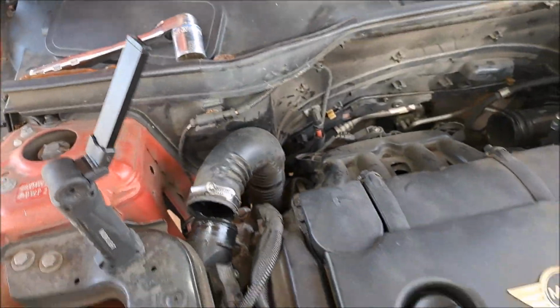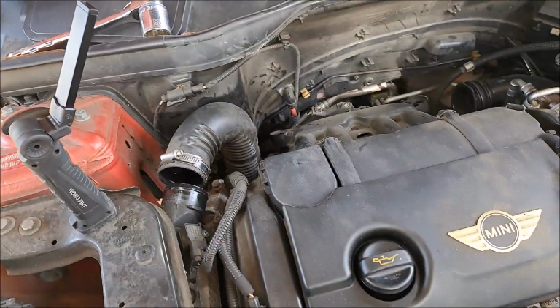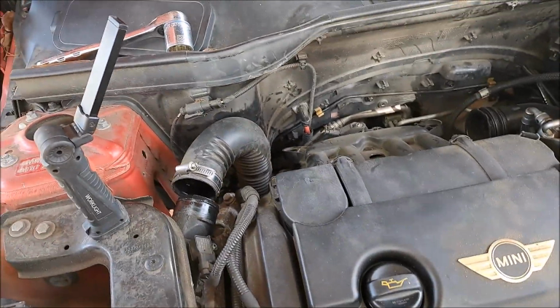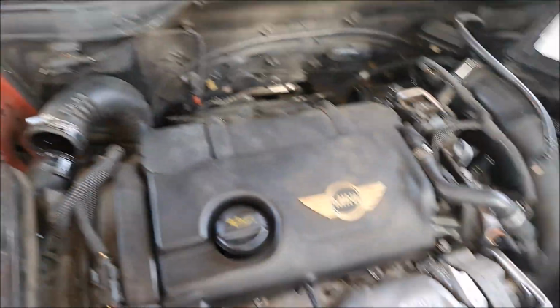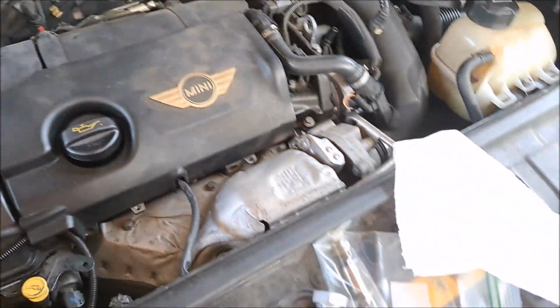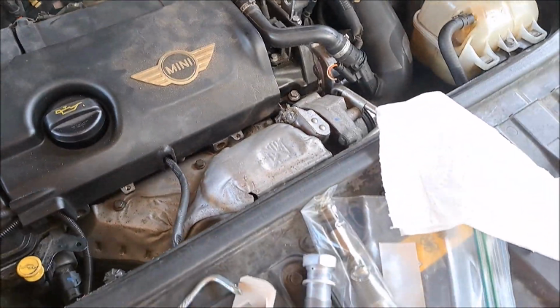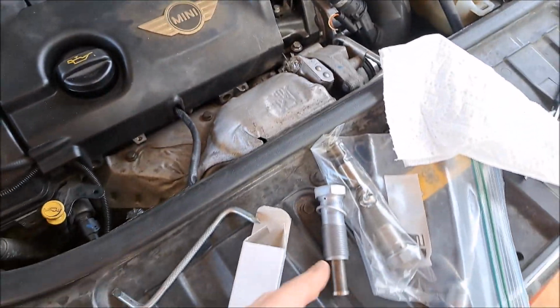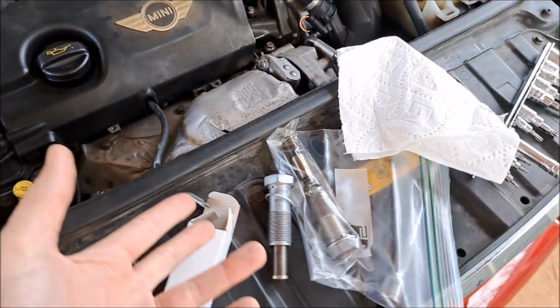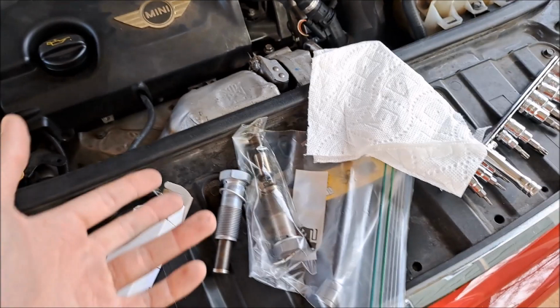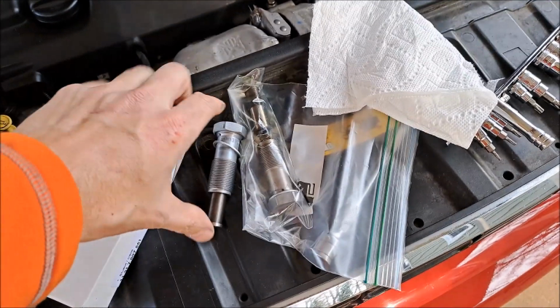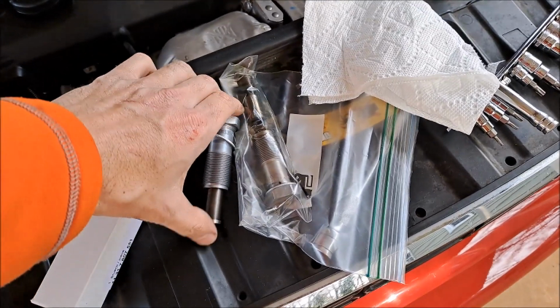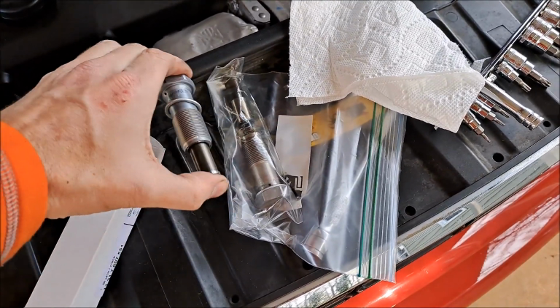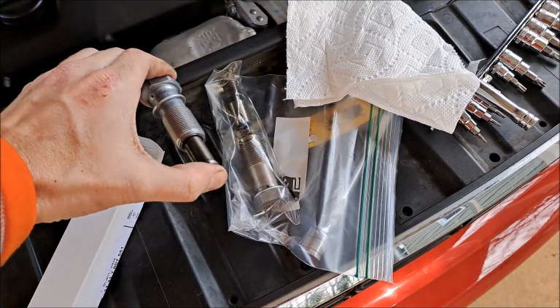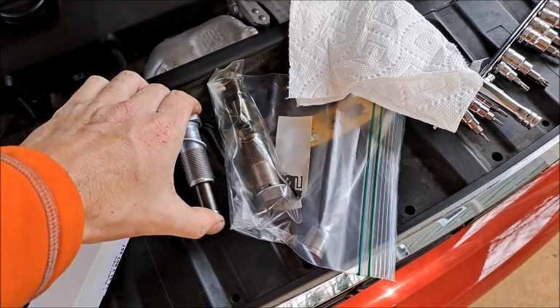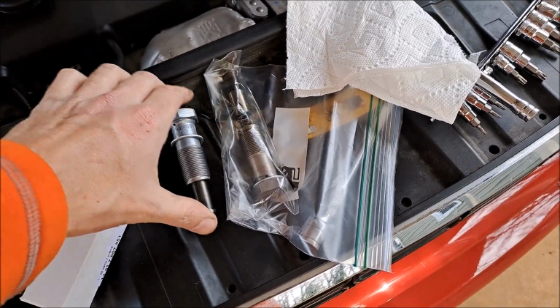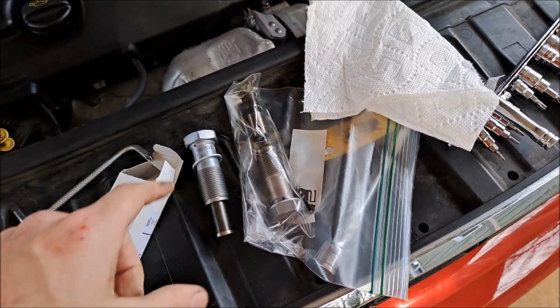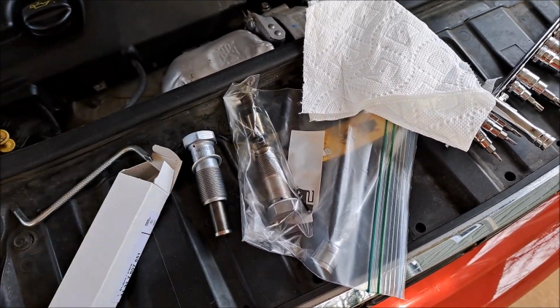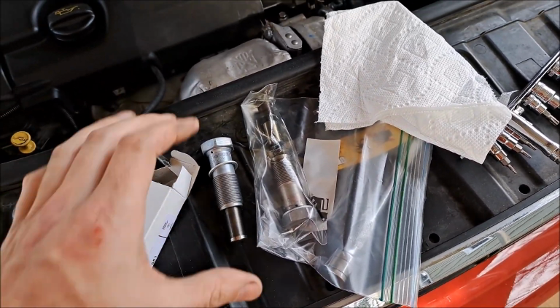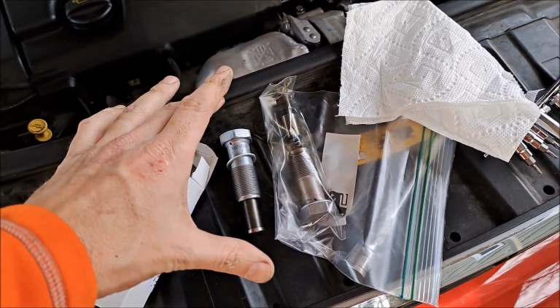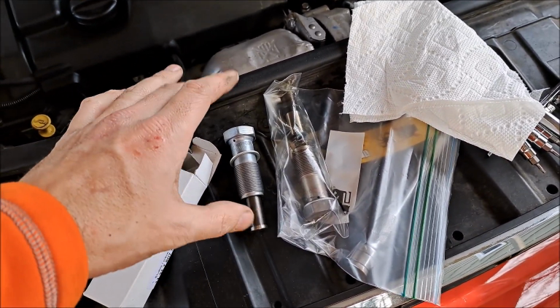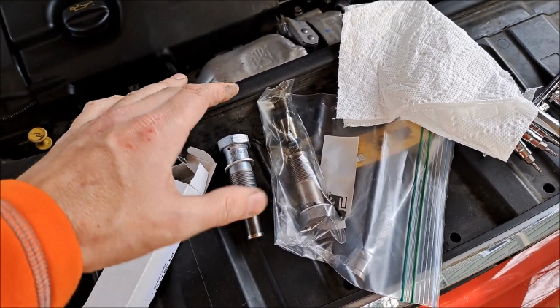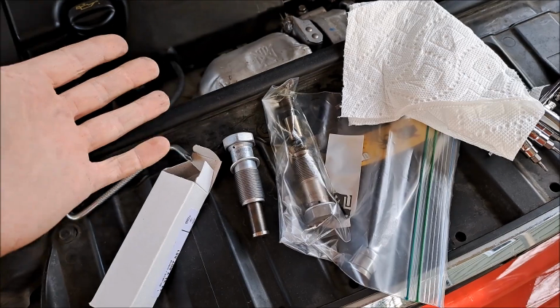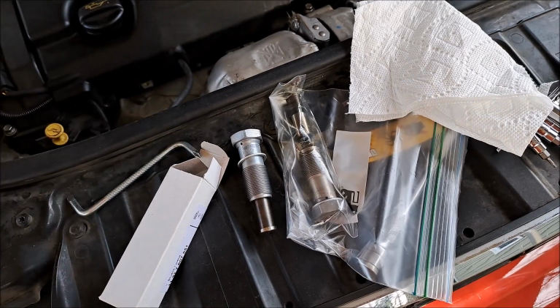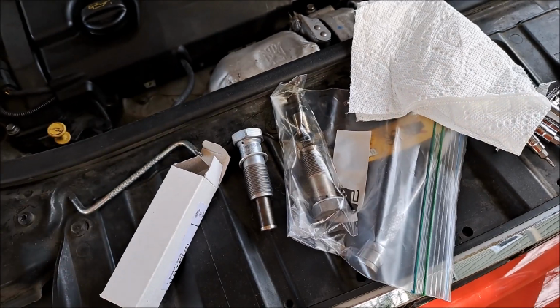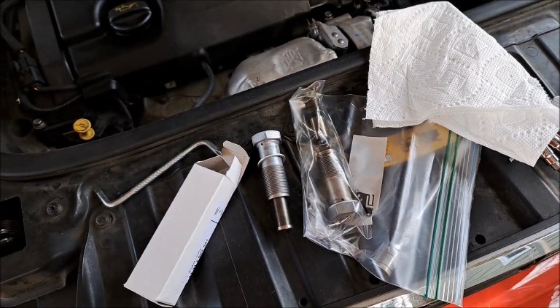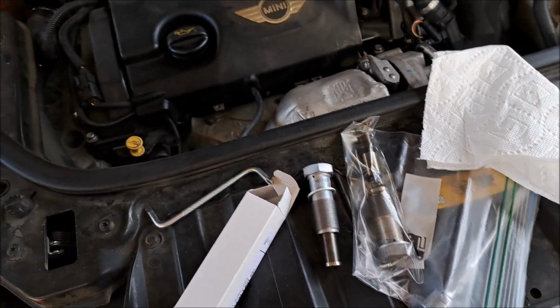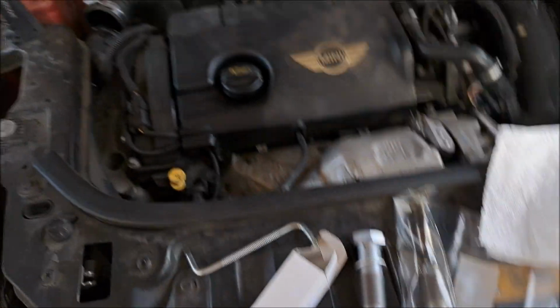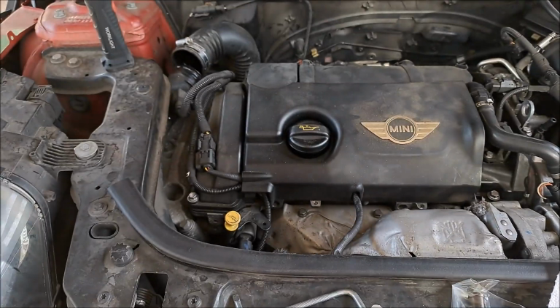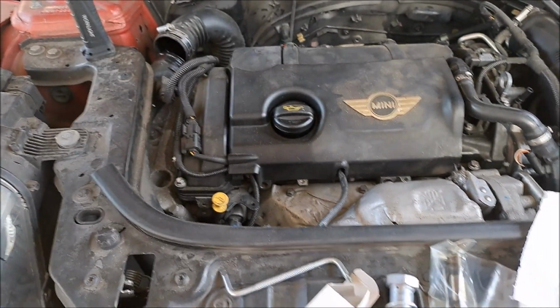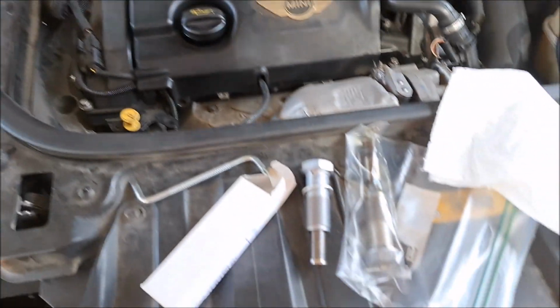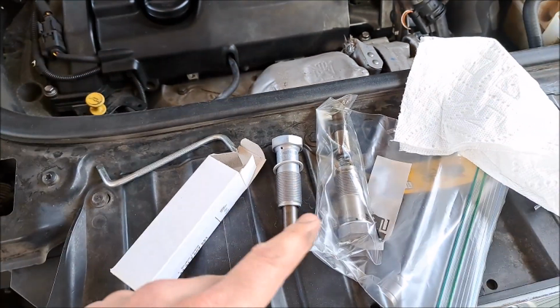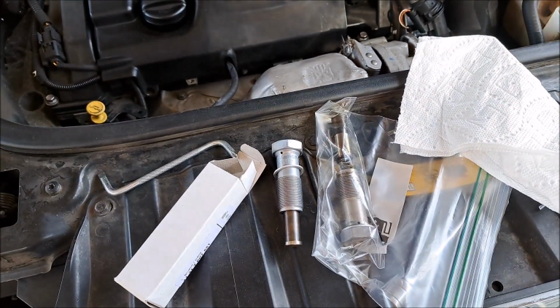I'd go ahead and replace that if you have any concern, or at least check it — pull it out, see if it's still all connected, see if it has tension. I've seen ones that just go in and out with nothing. So before your chain disconnects and you smash the engine, go ahead and do that.